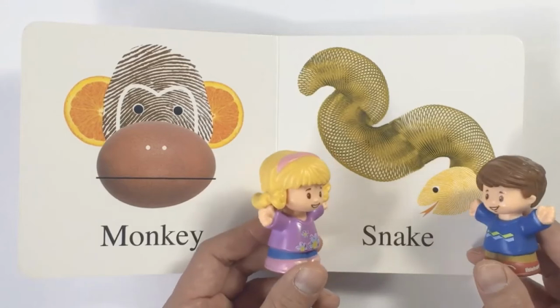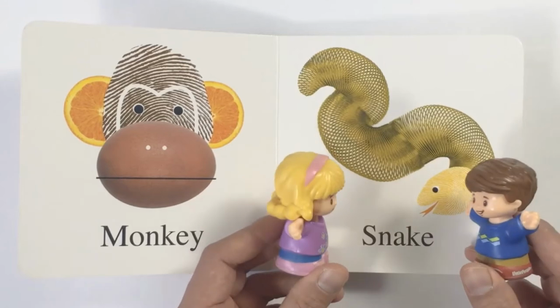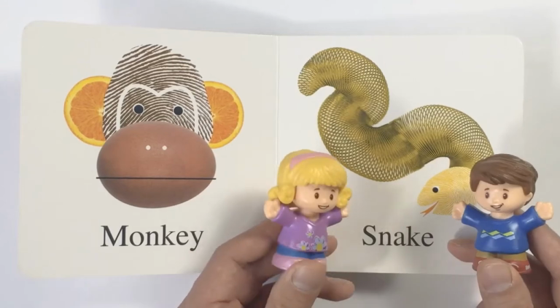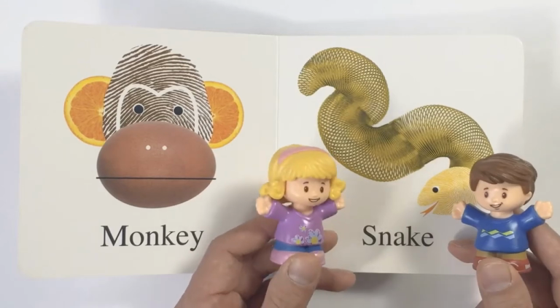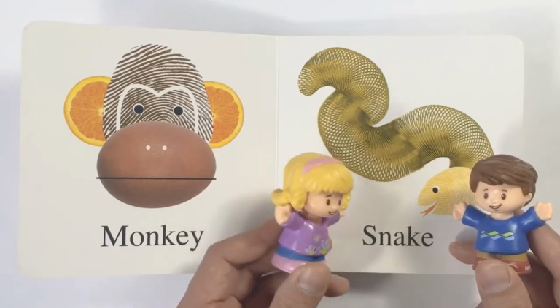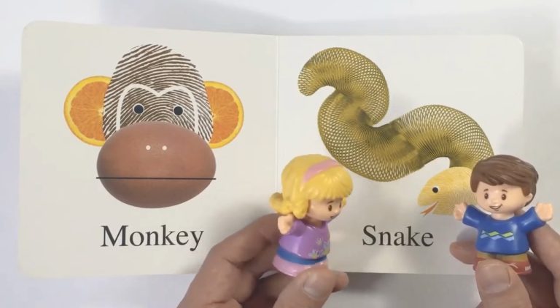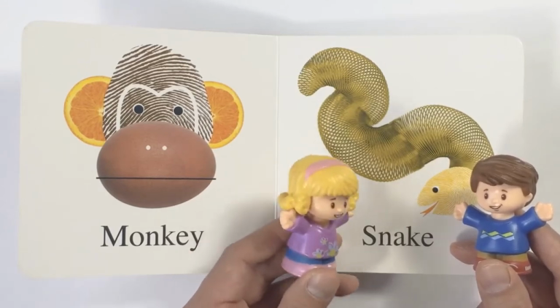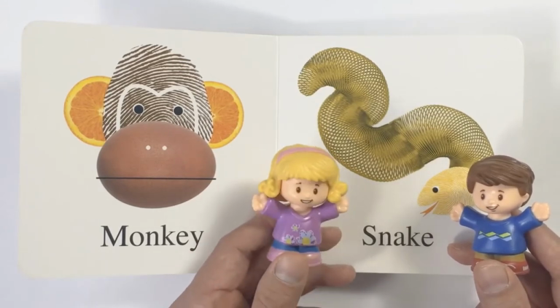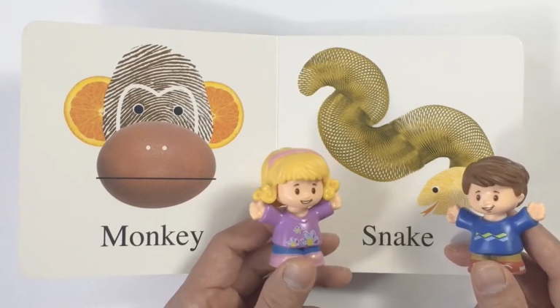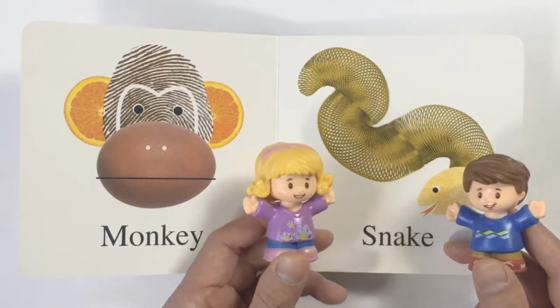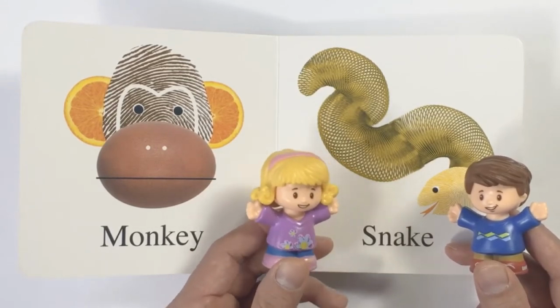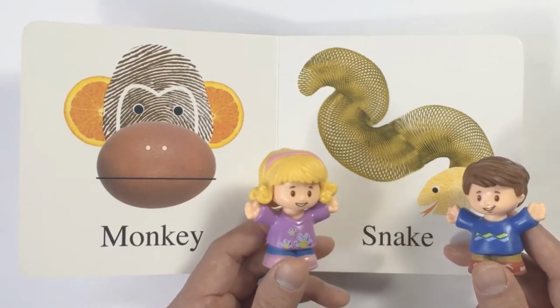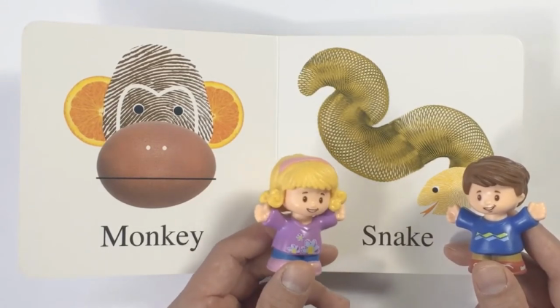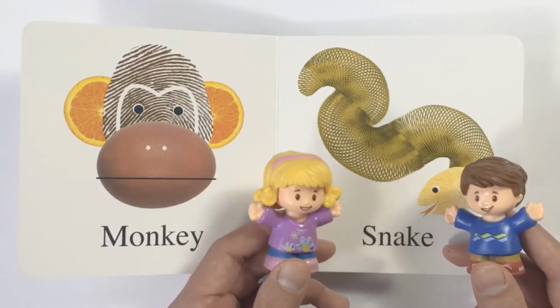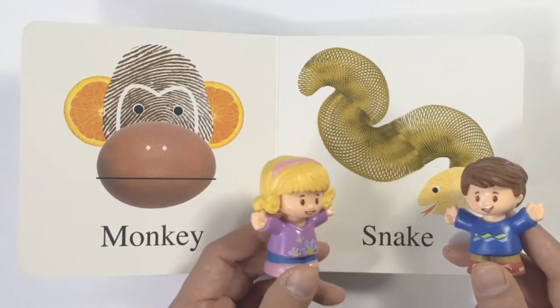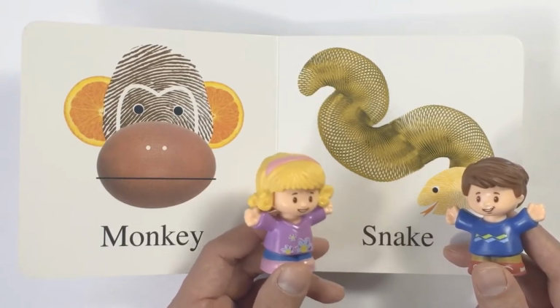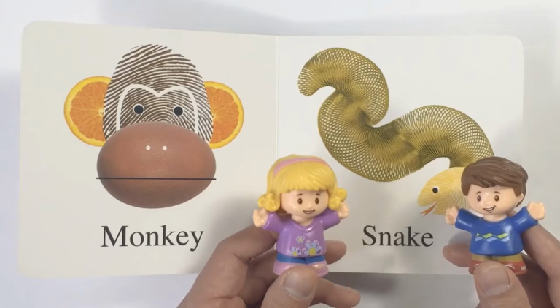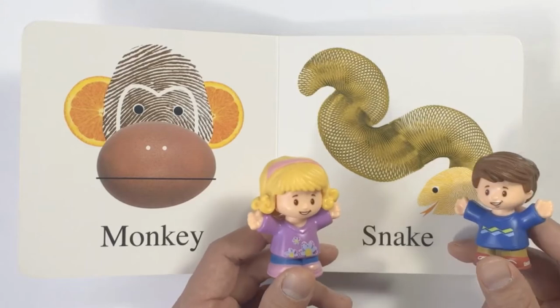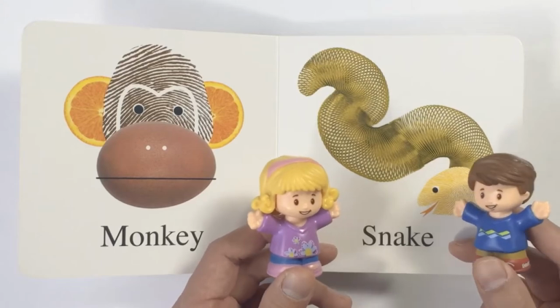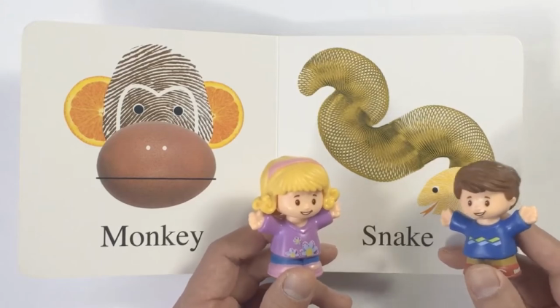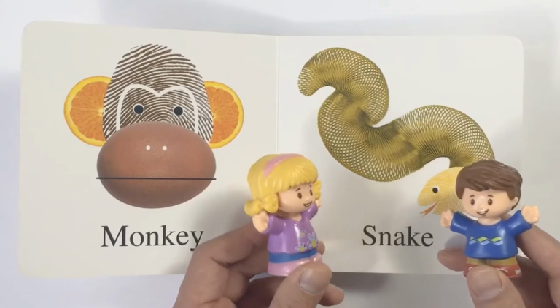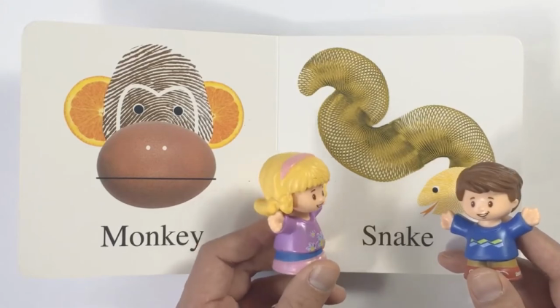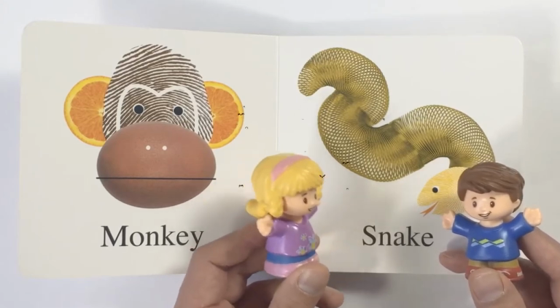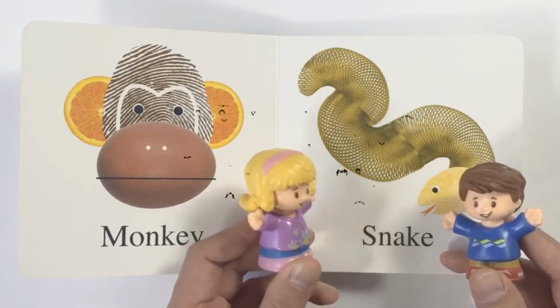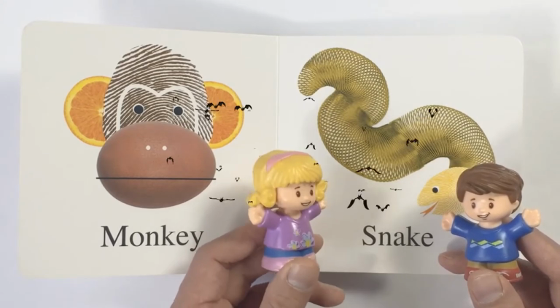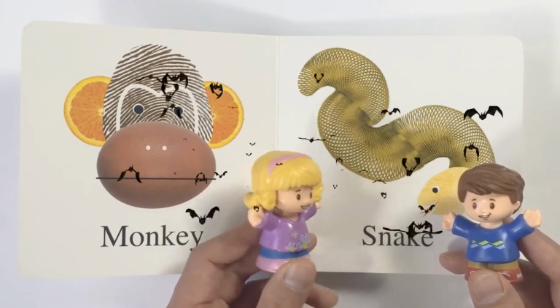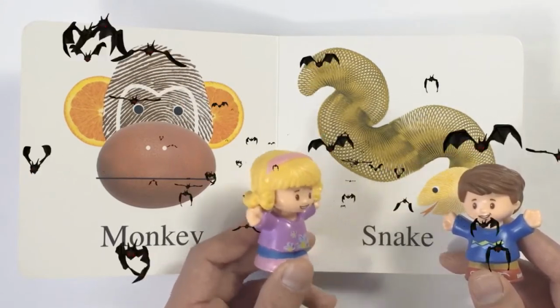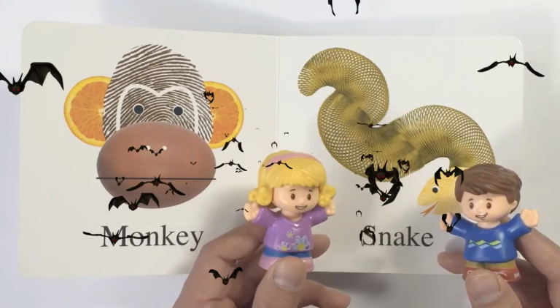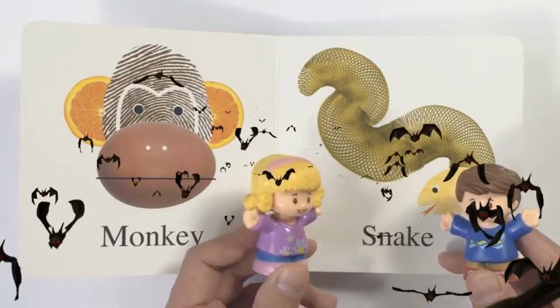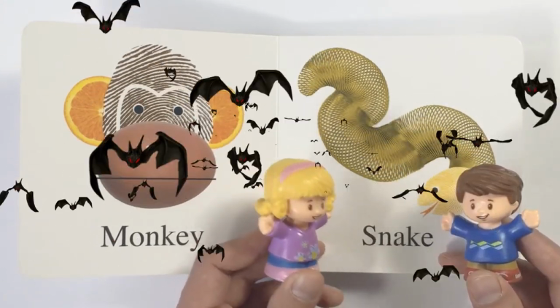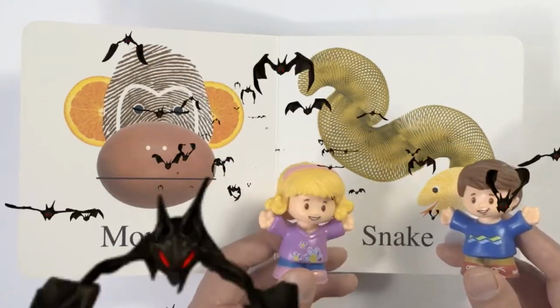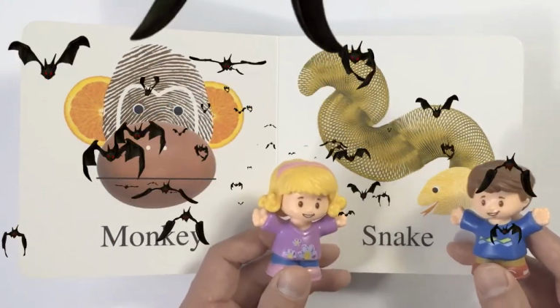Oh, wow. Look at this next animal. It's actually scary and I'm afraid of it. It is a snake. Come on, let's go. I'm afraid of snakes.